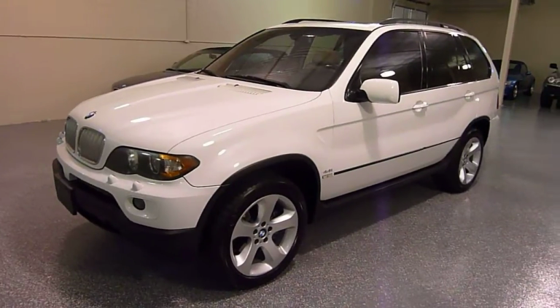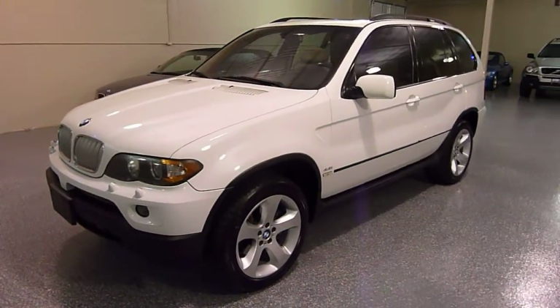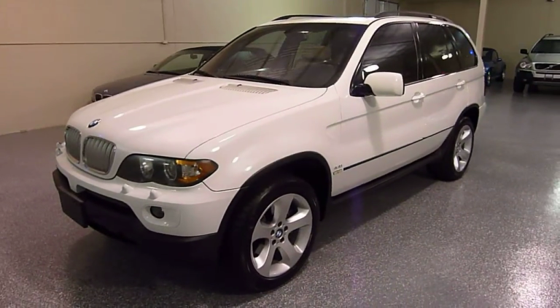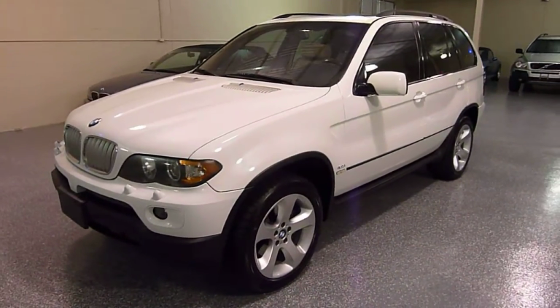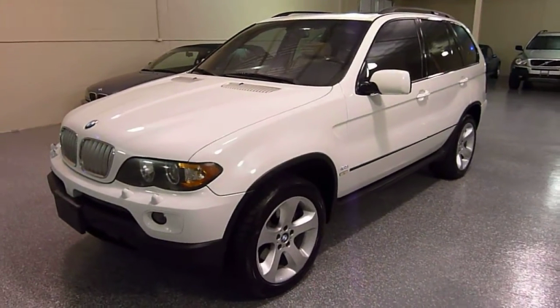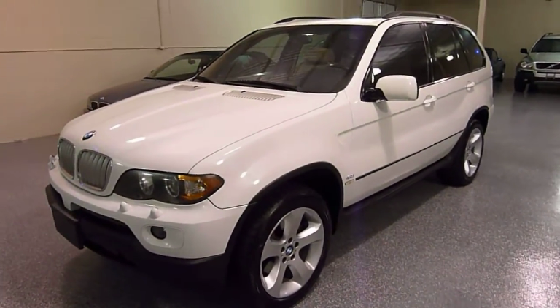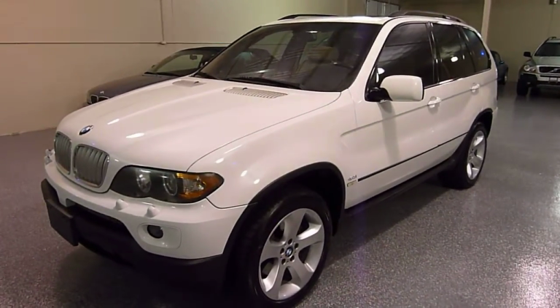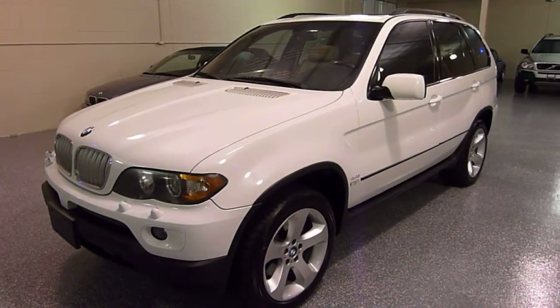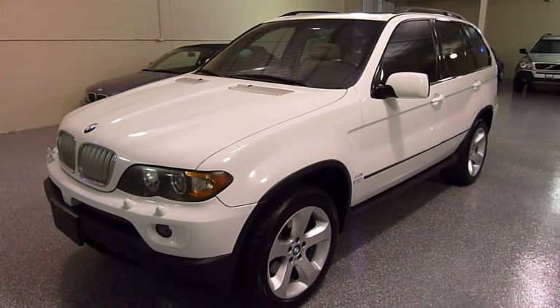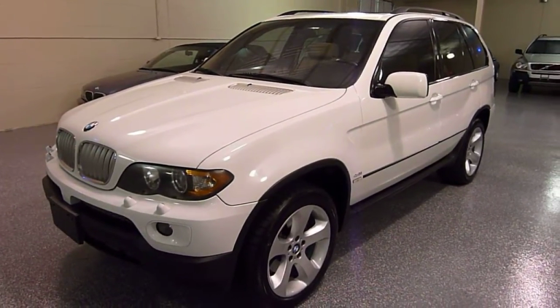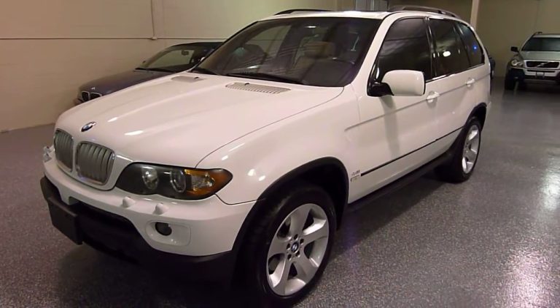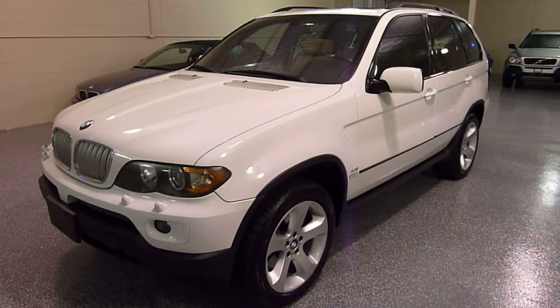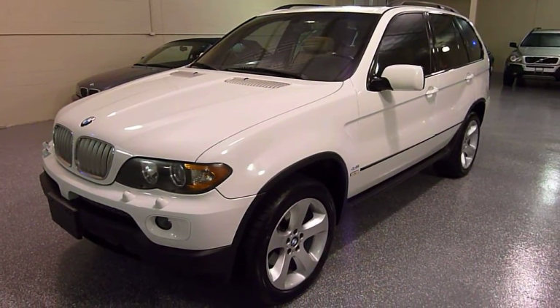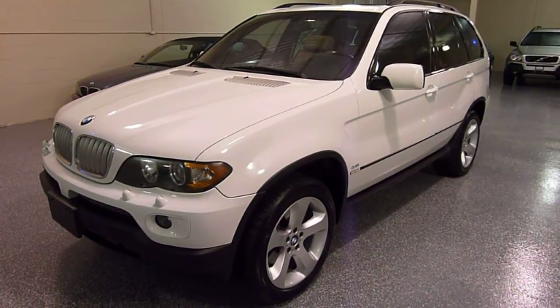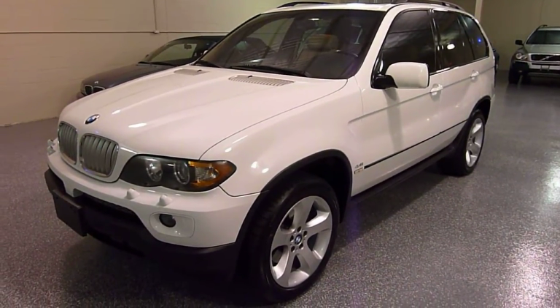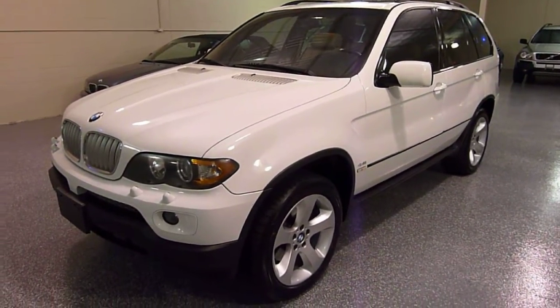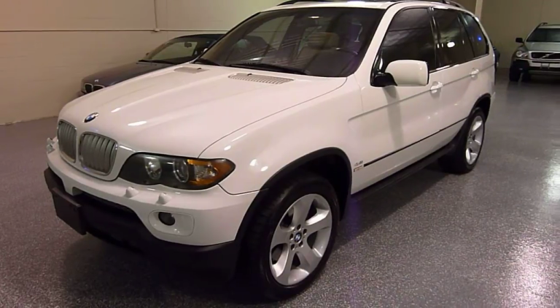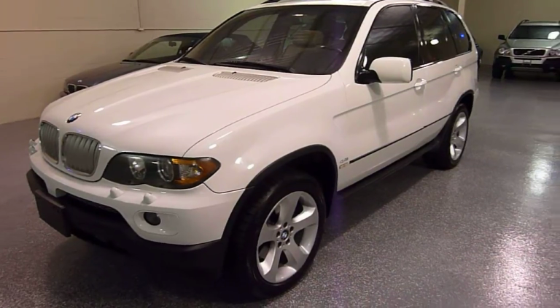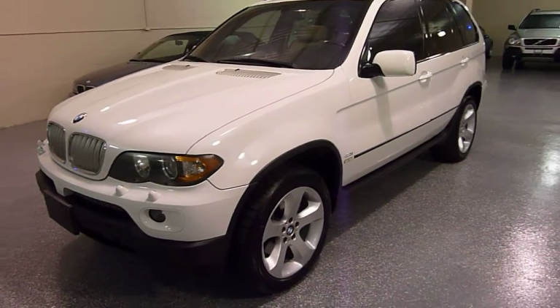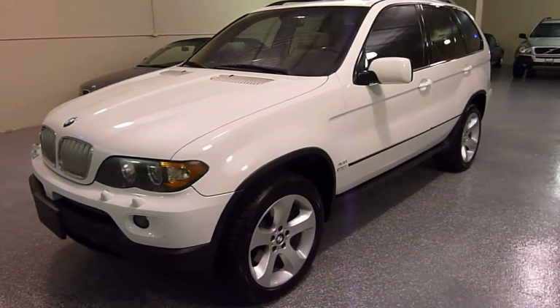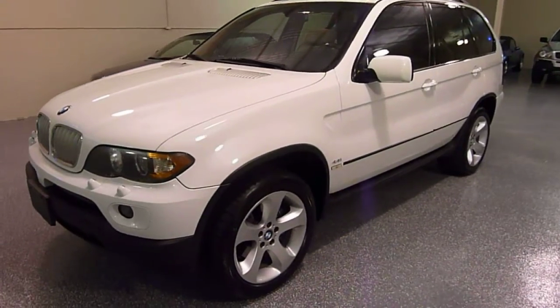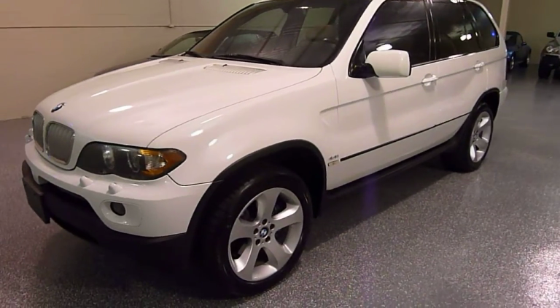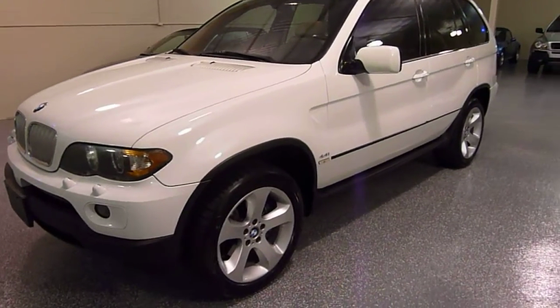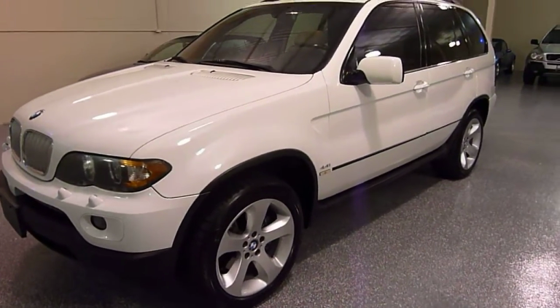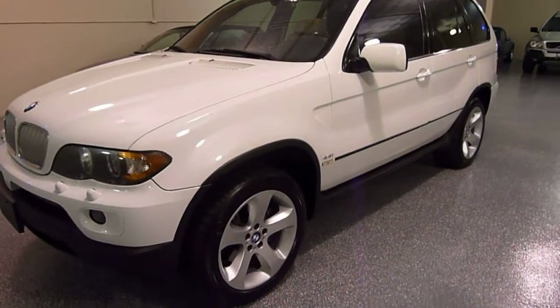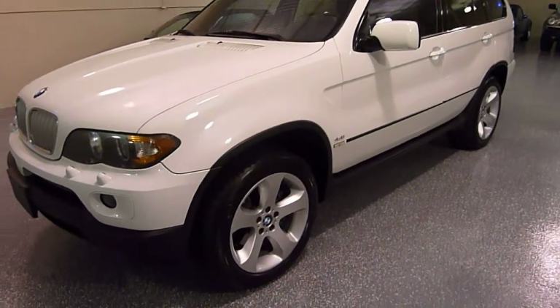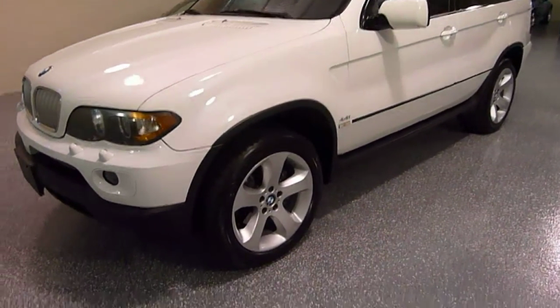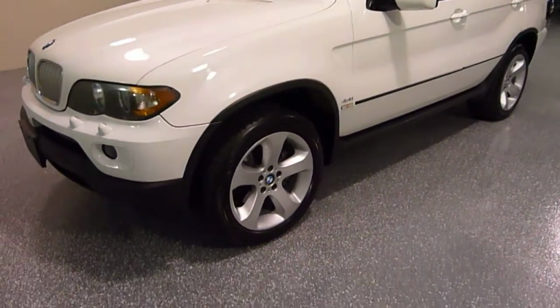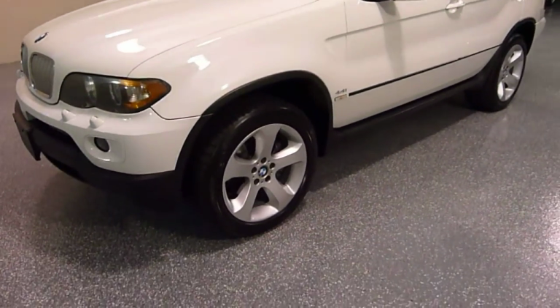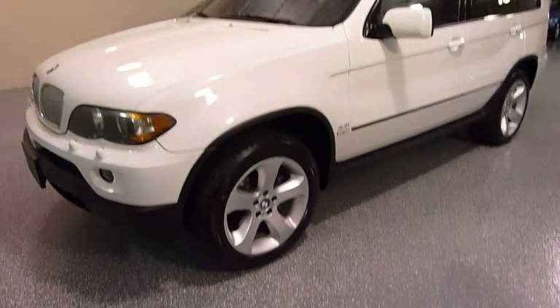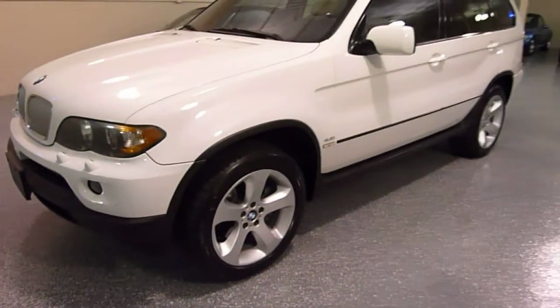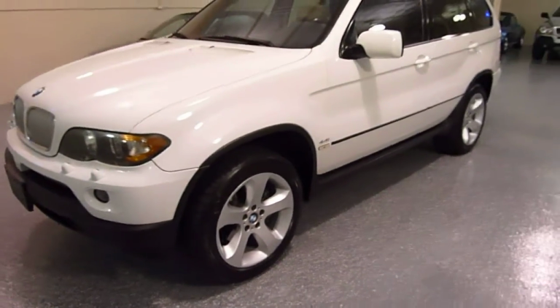This is a 2006 BMW X5. It's a 4.4 — that's a V8 engine — and it's all wheel drive.